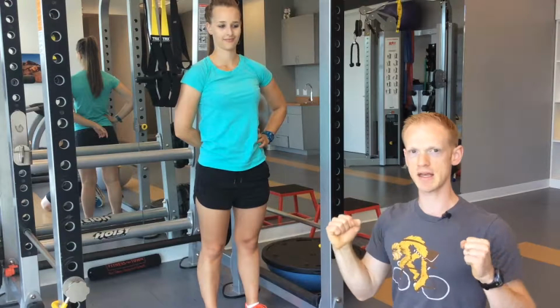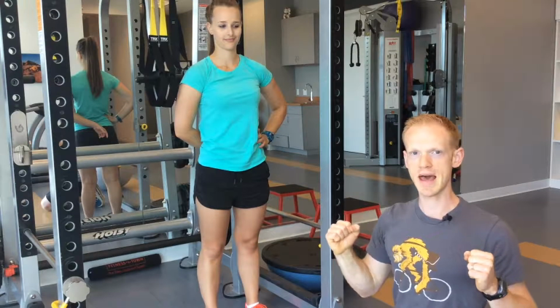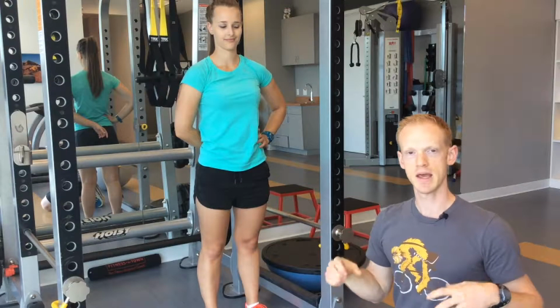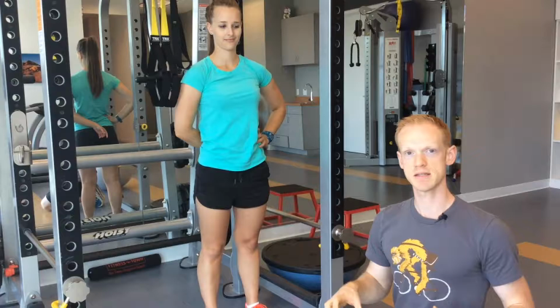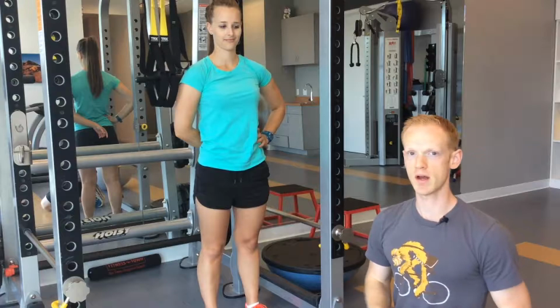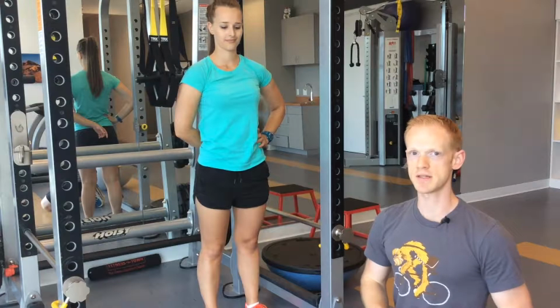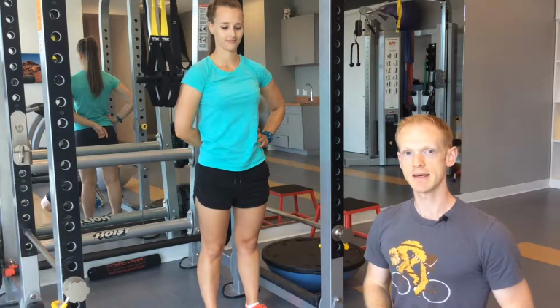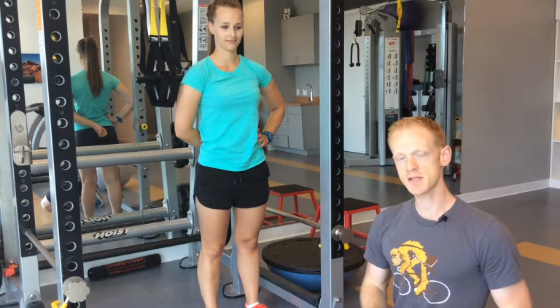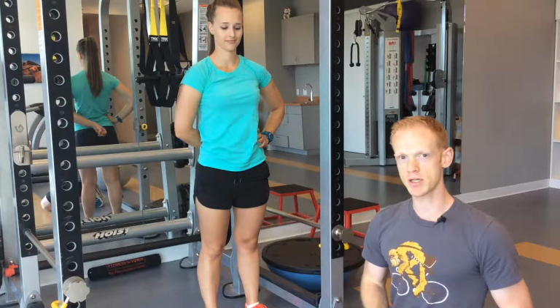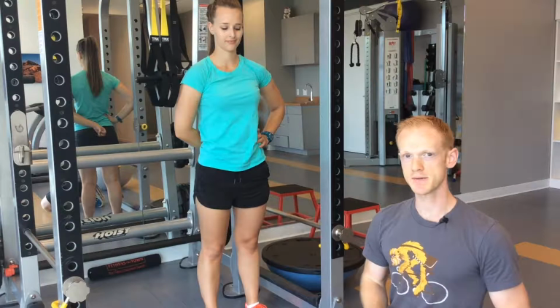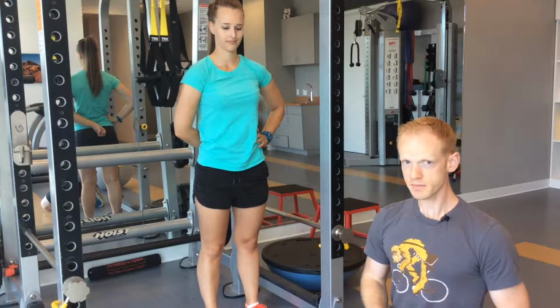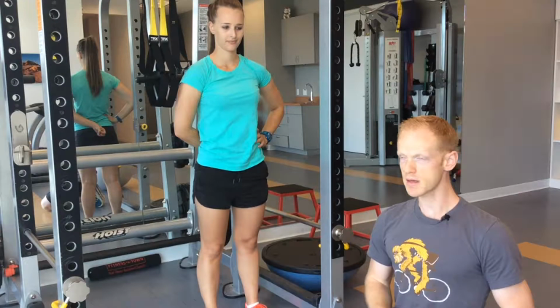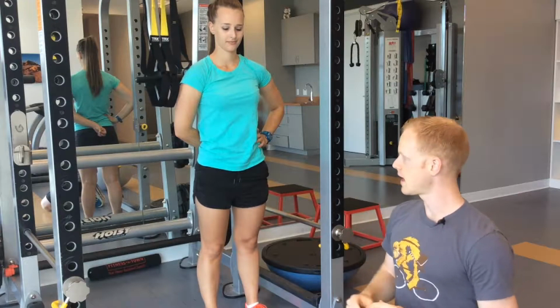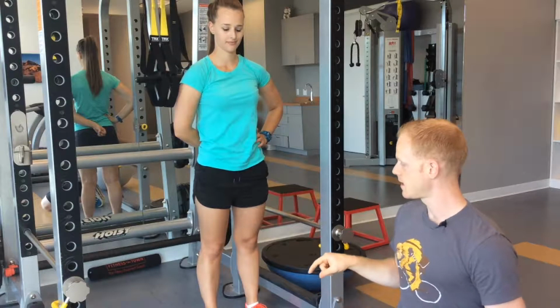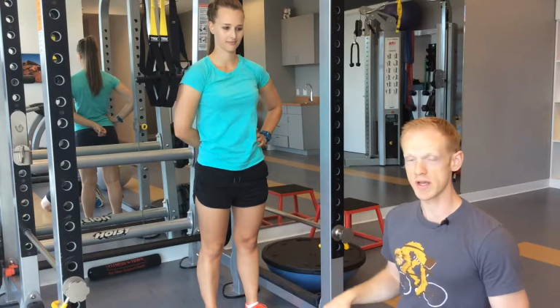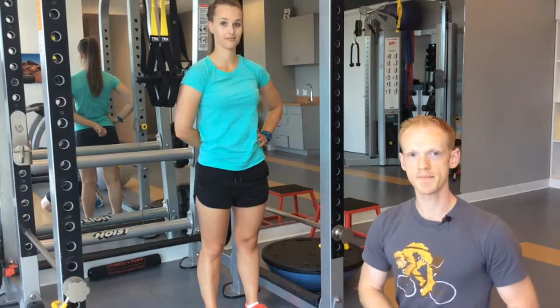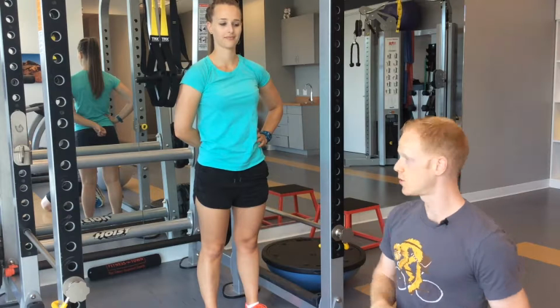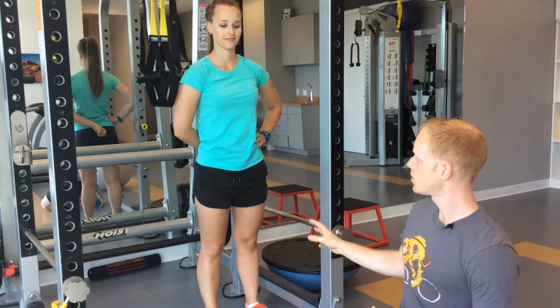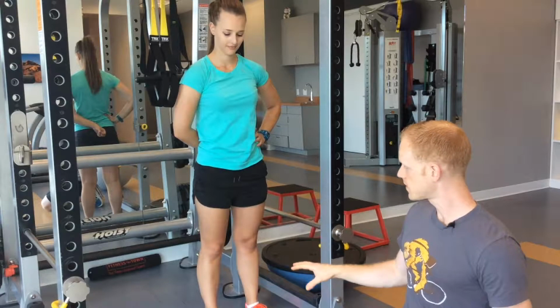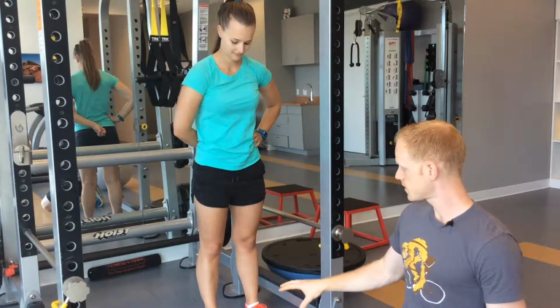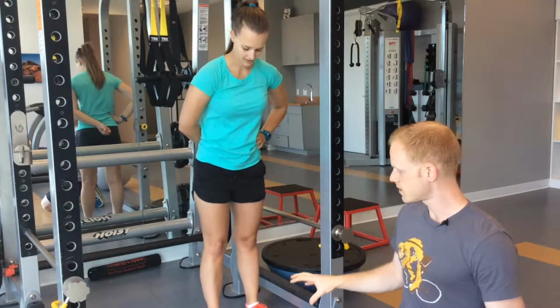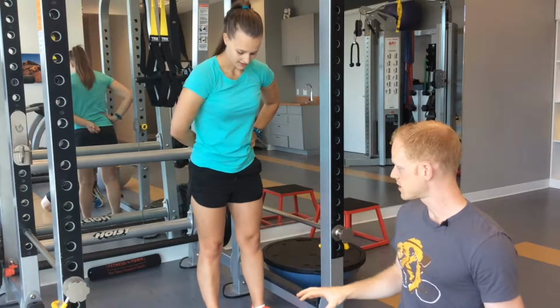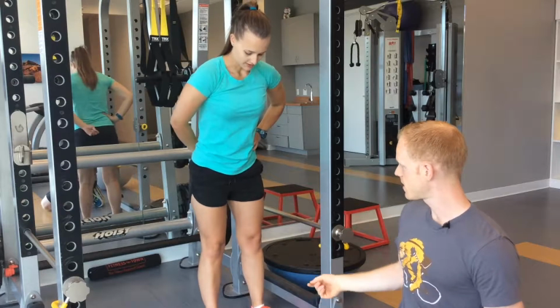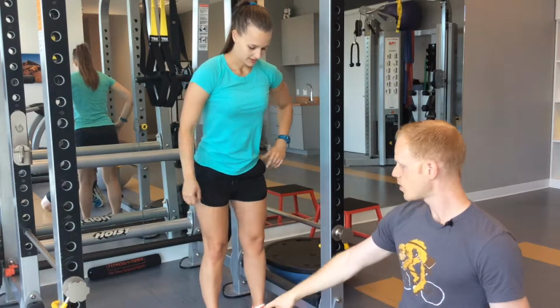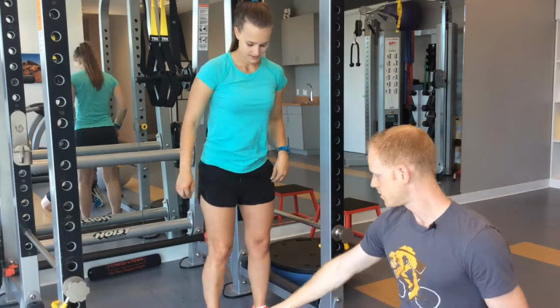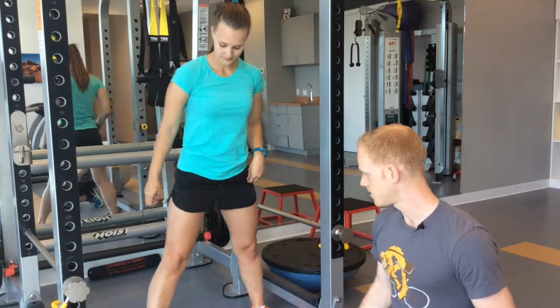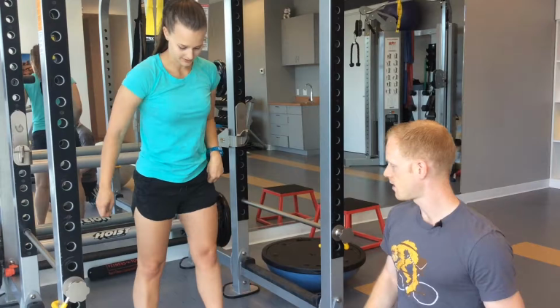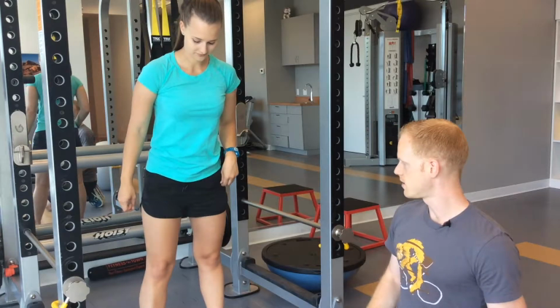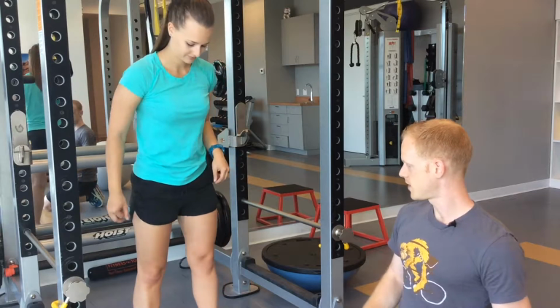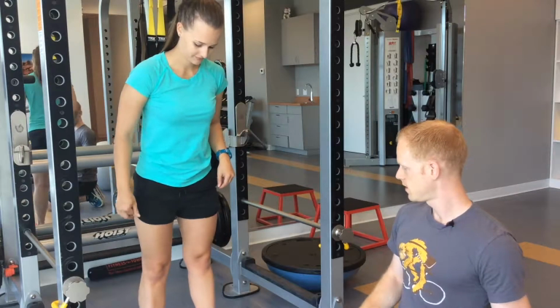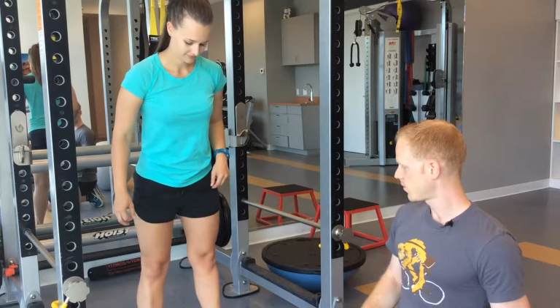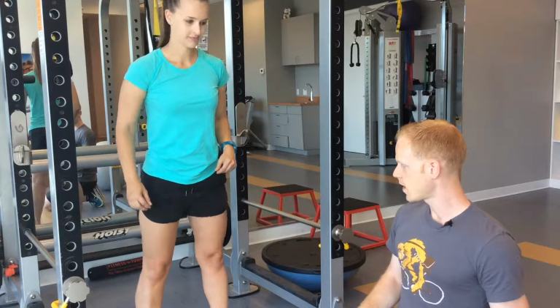I prefer the TRX to doing them against a wall or with a ball against the wall, because I find that still puts a lot of load on your knees. Especially for knee rehab programs, I find using a strap or something you can pull on helps you engage the lats and take some of the weight off your knees.